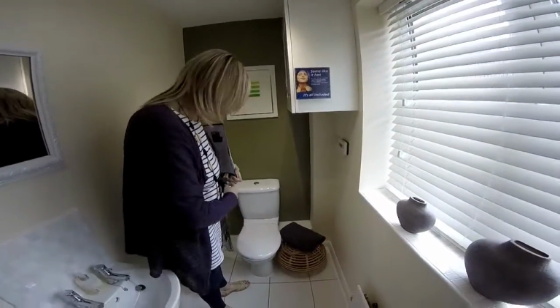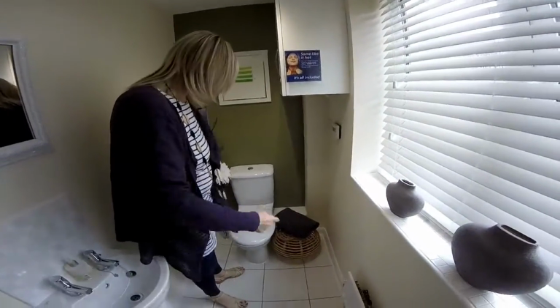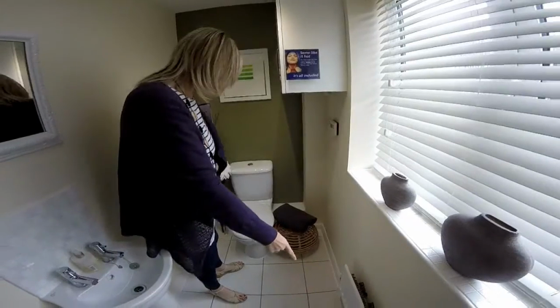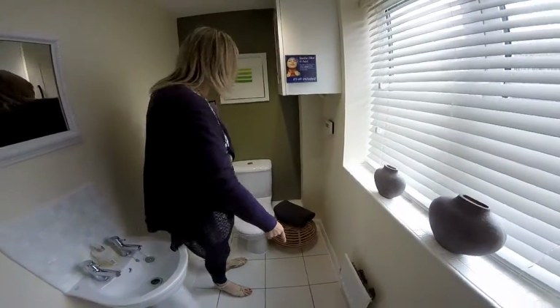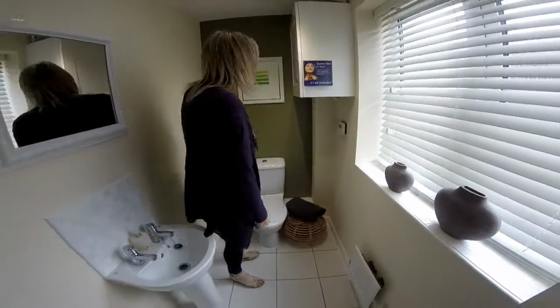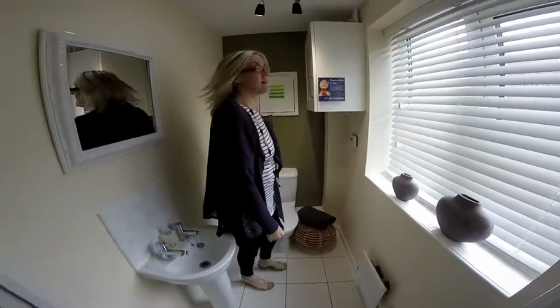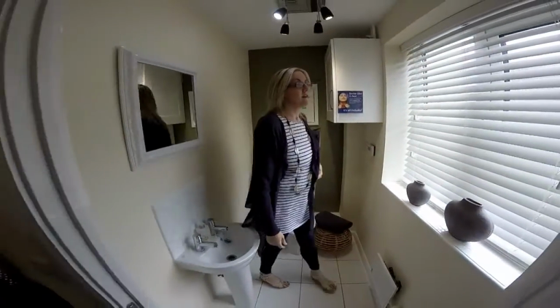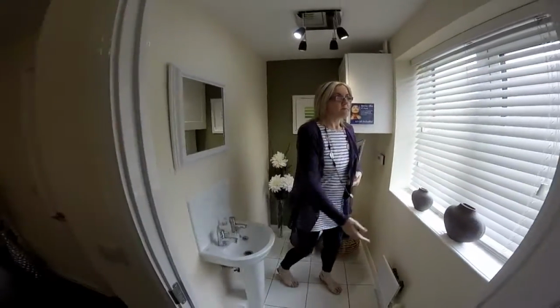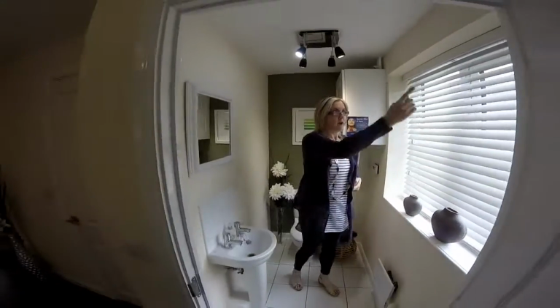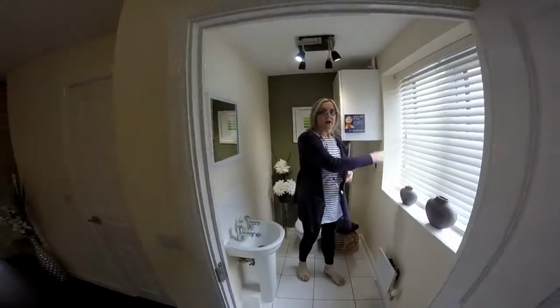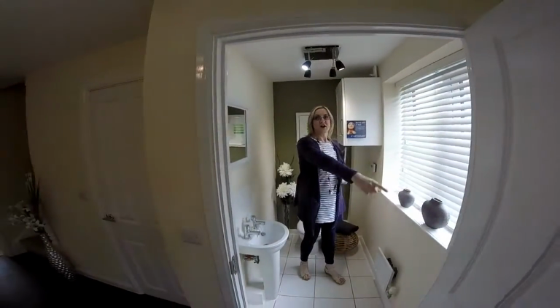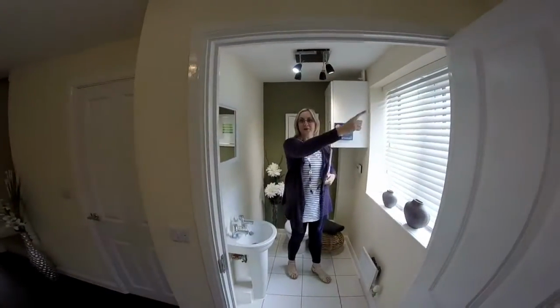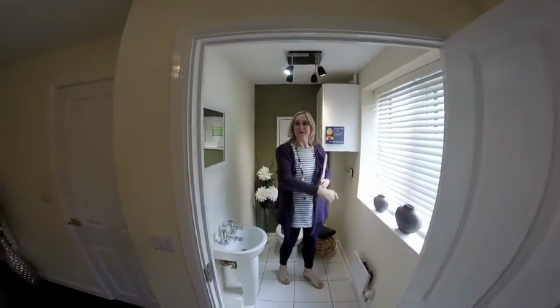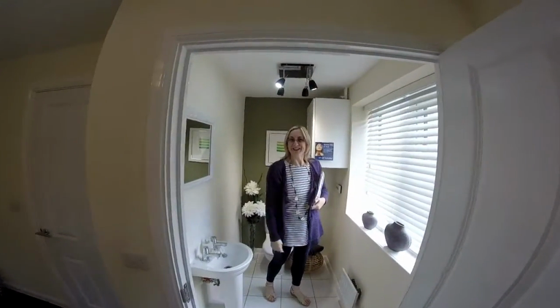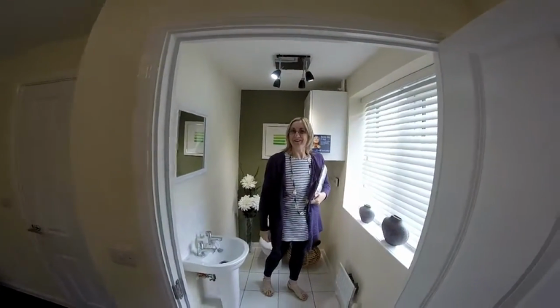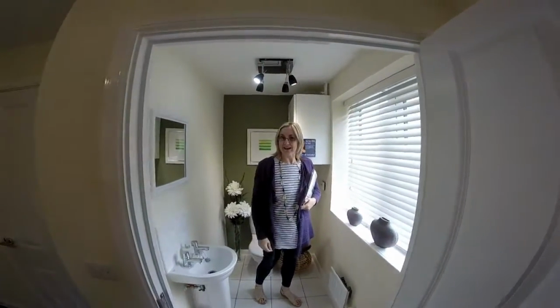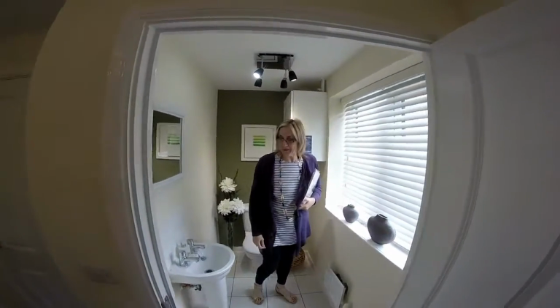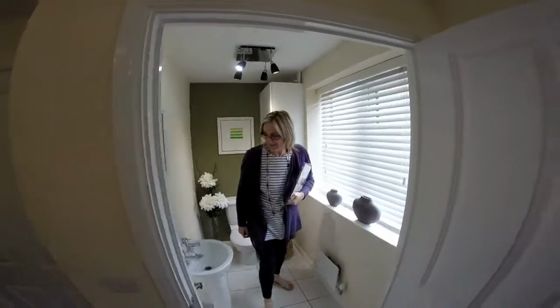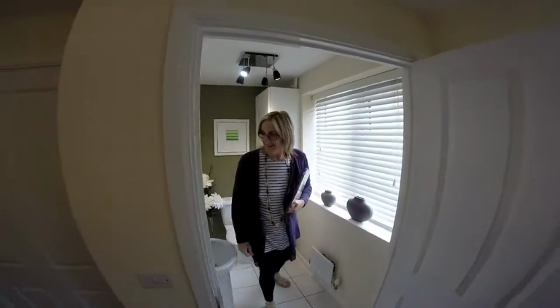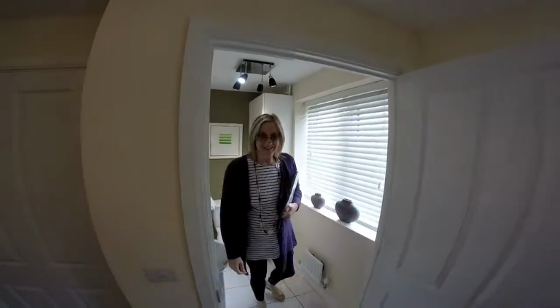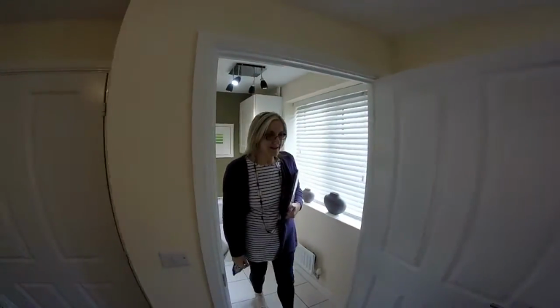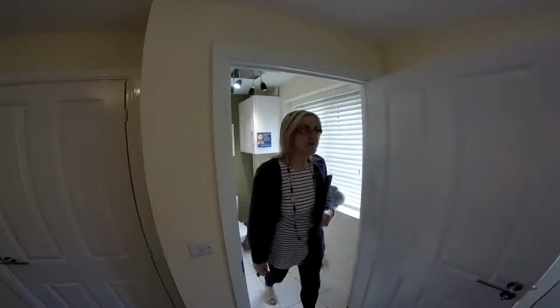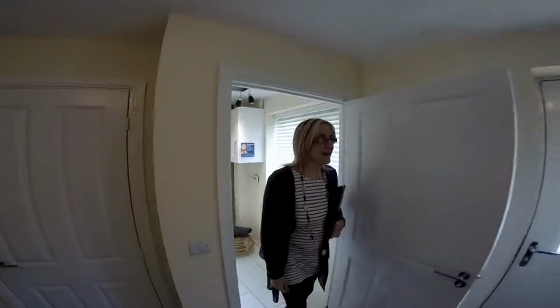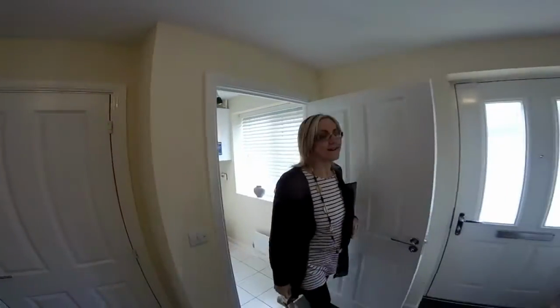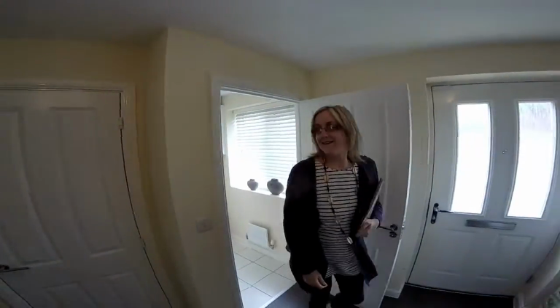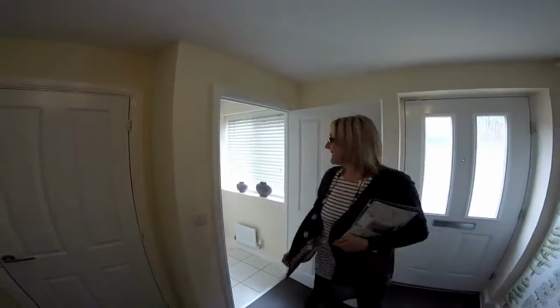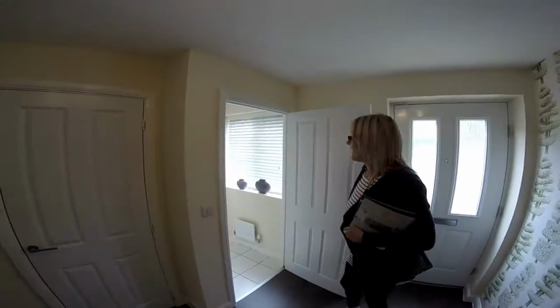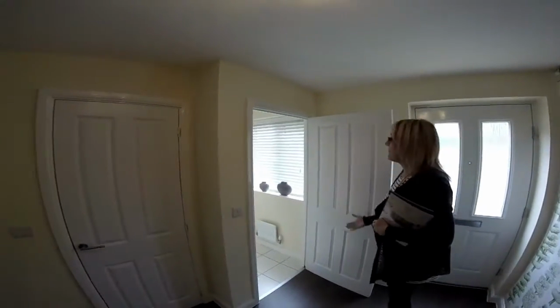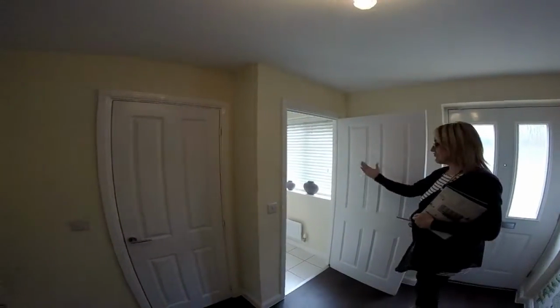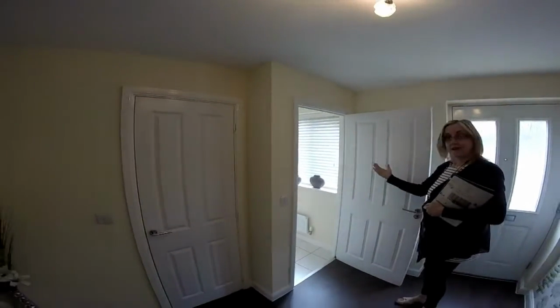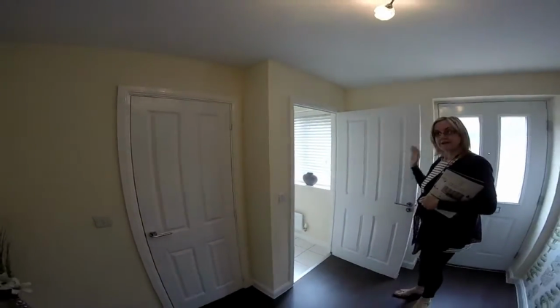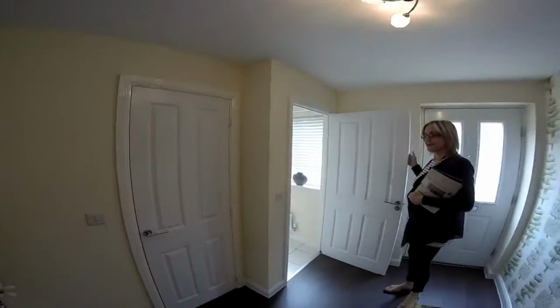There's a huge window — that's the biggest window we've ever seen in a downstairs WC. It's really light, which is great.